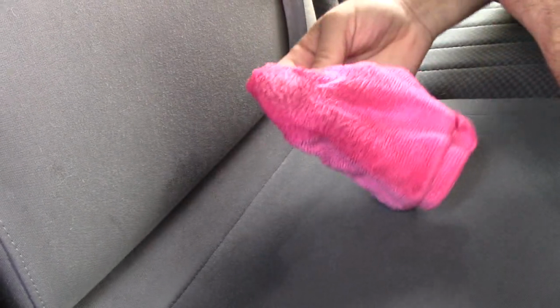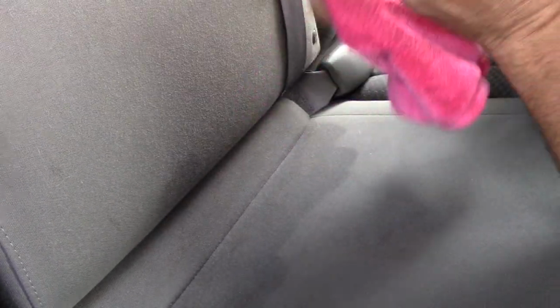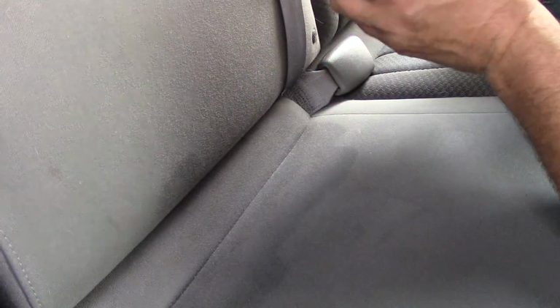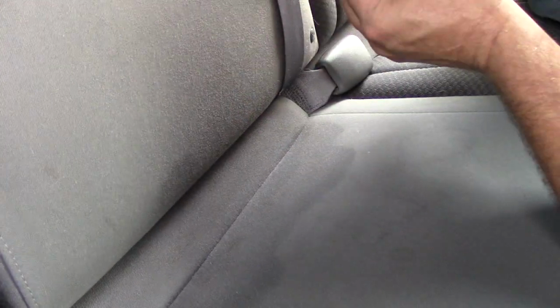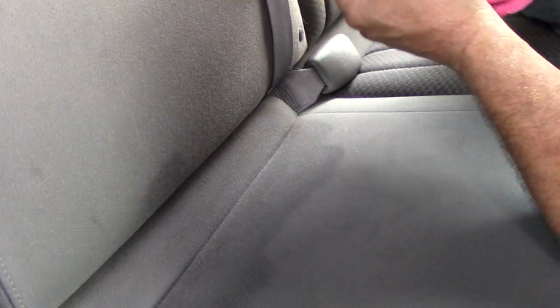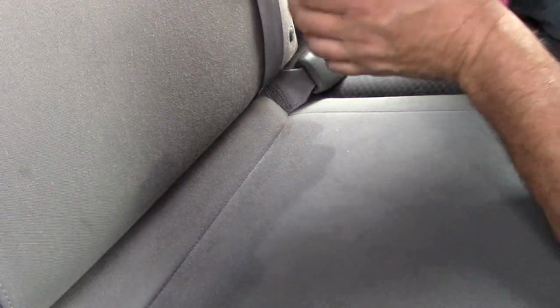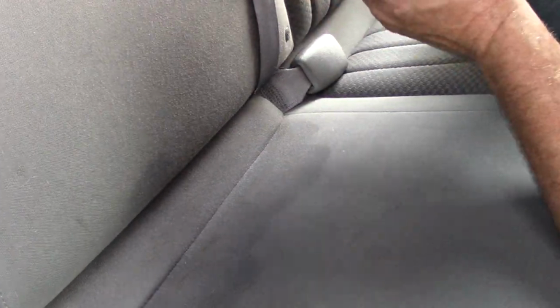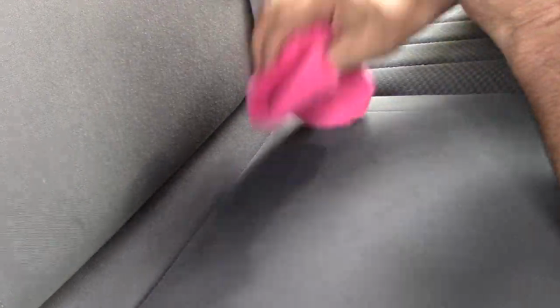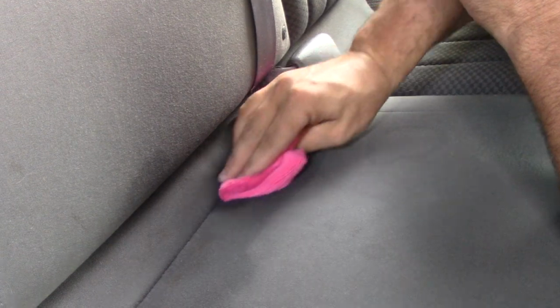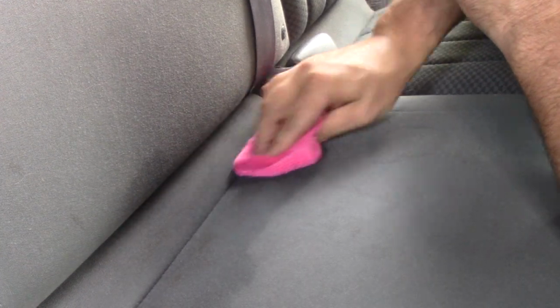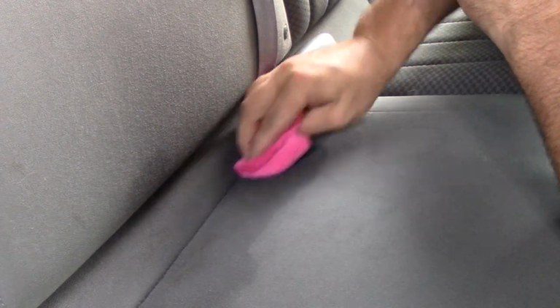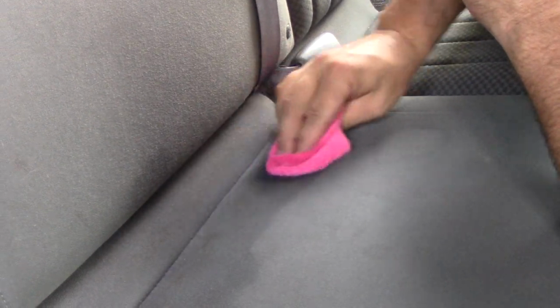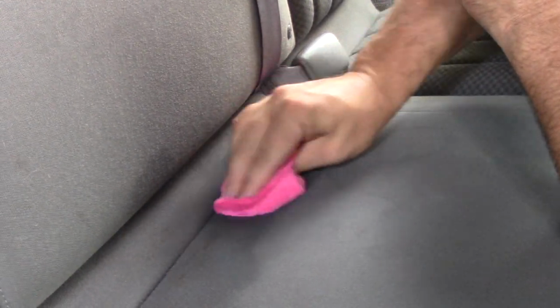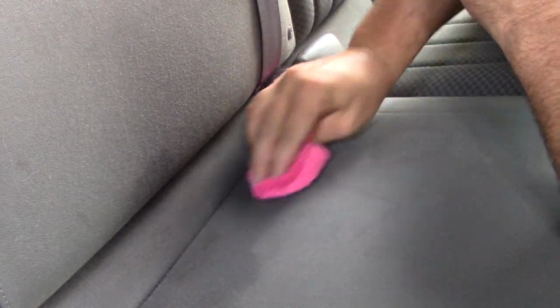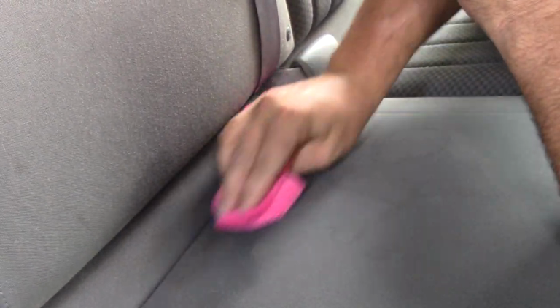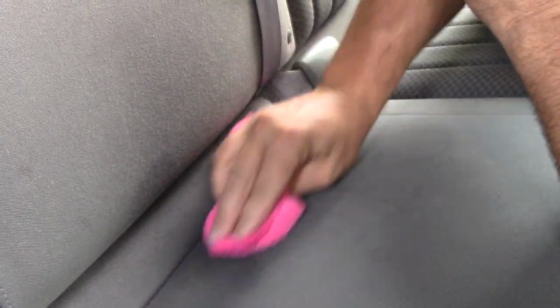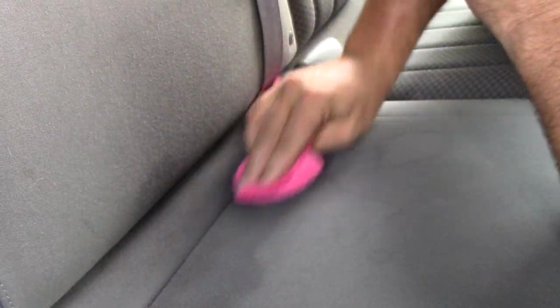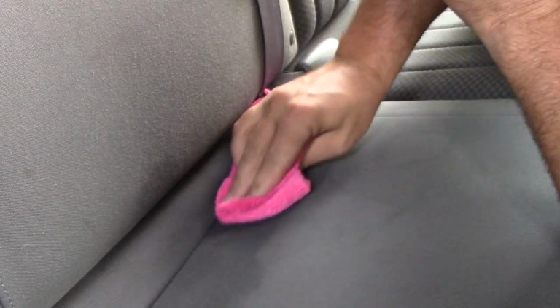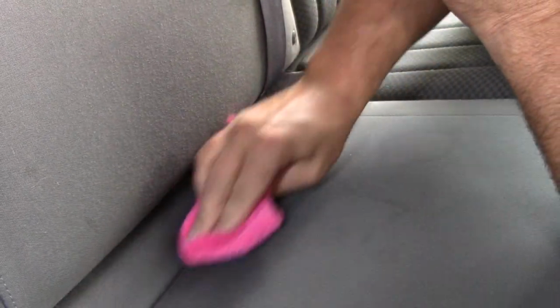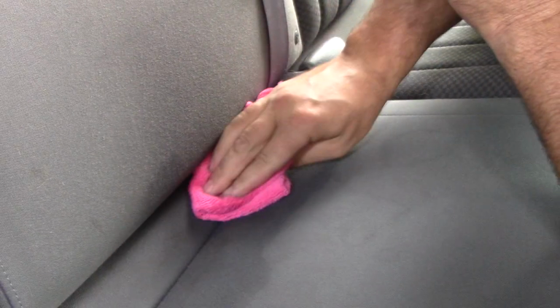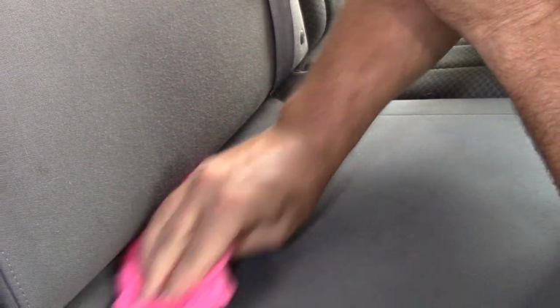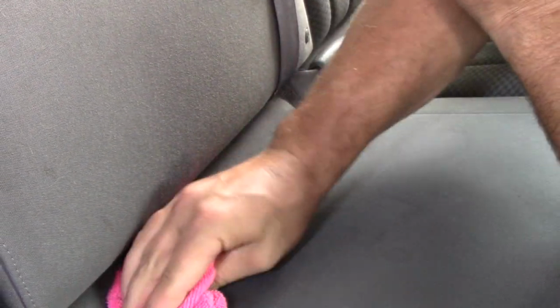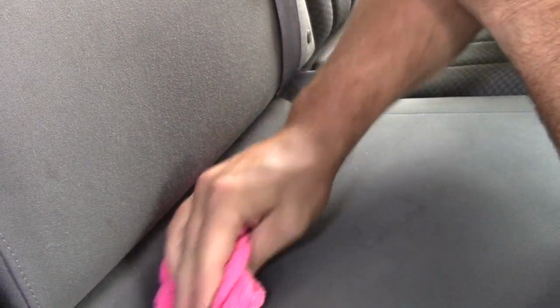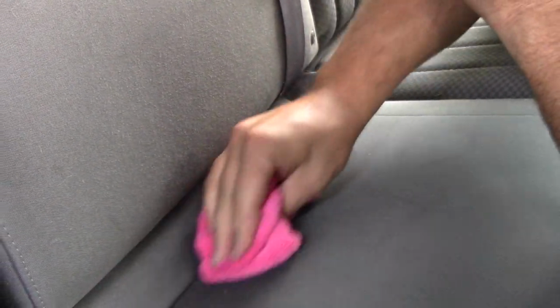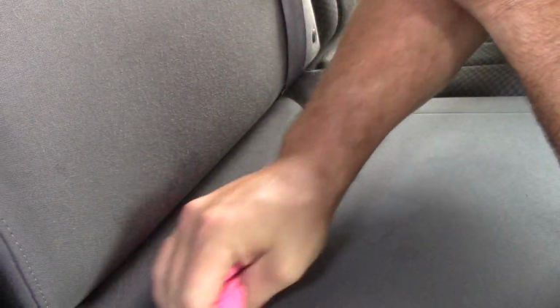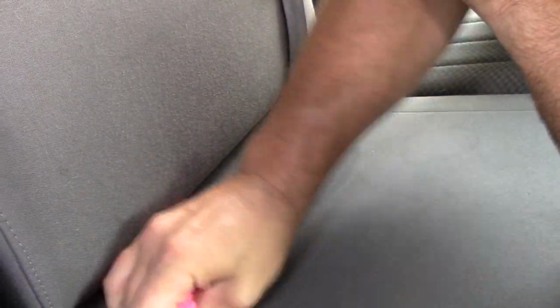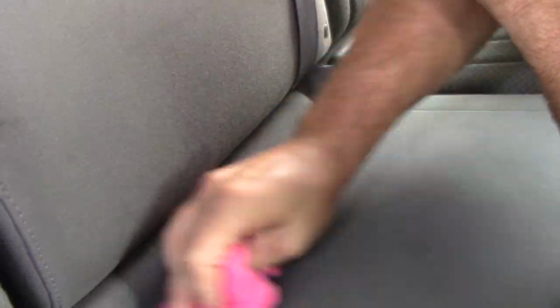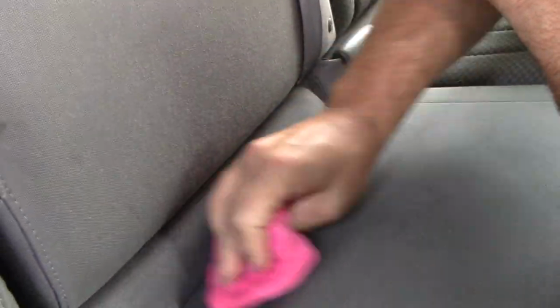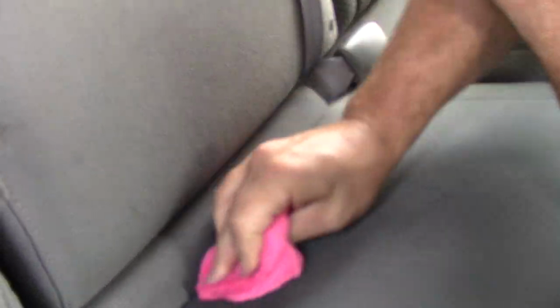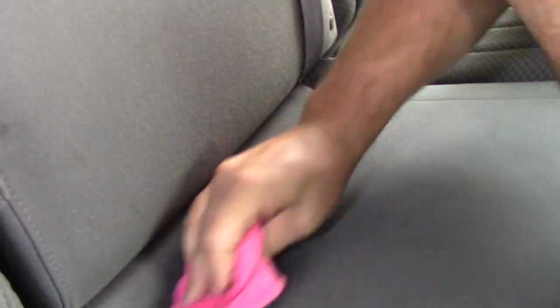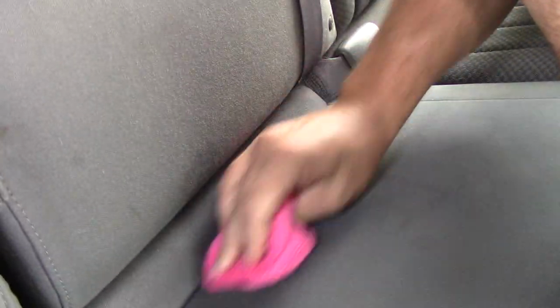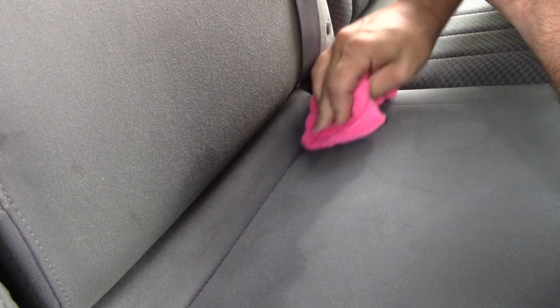Just from a little bit of rubbing, I don't even have a brush, I don't have the carpet shampooer out here to soak it all up. I just want to see what it does by itself.